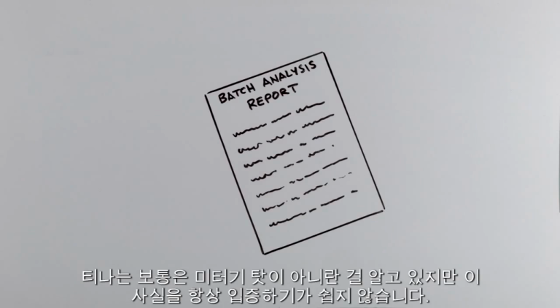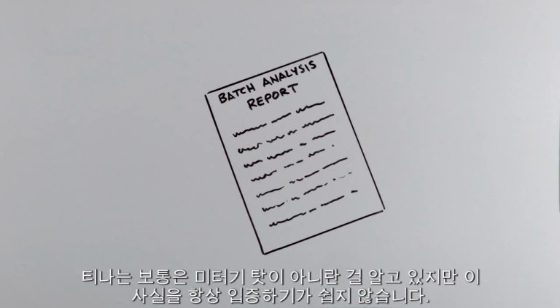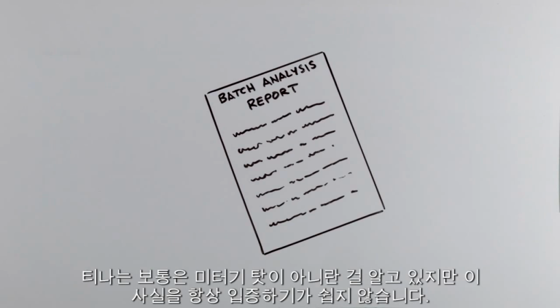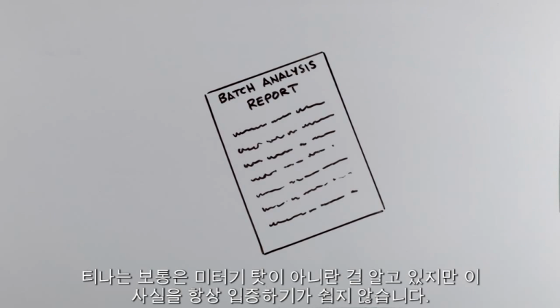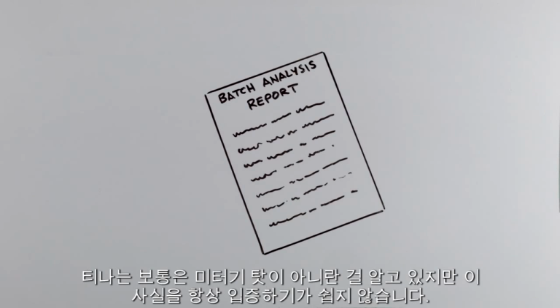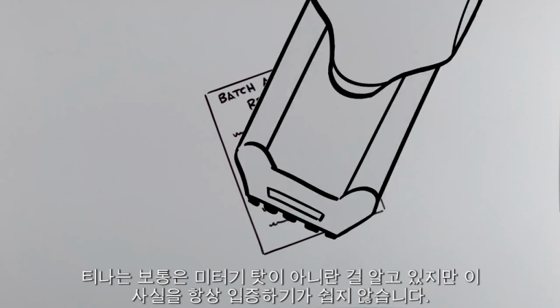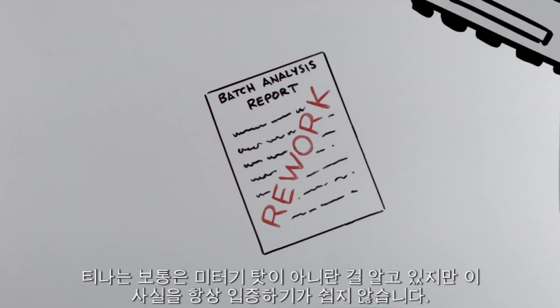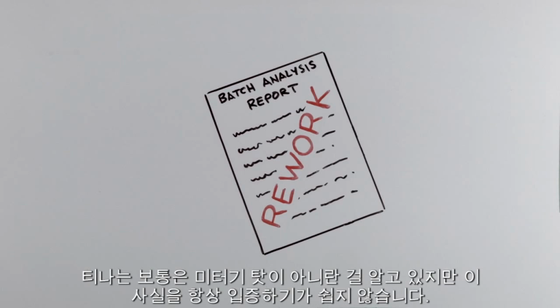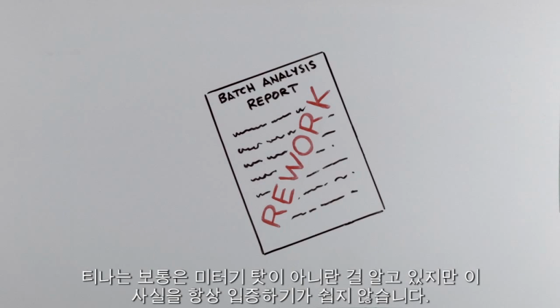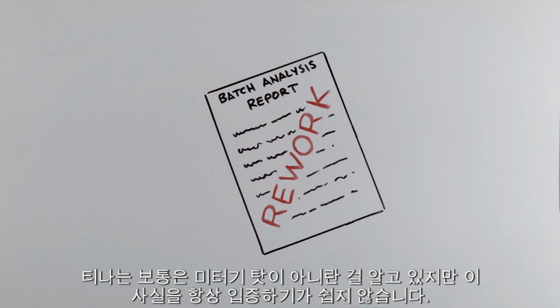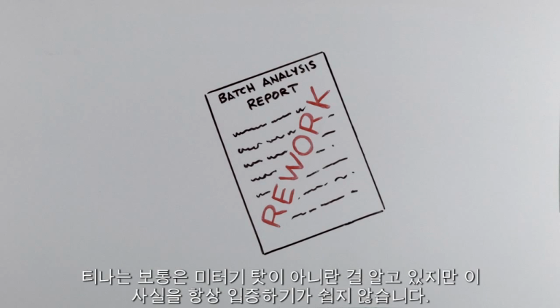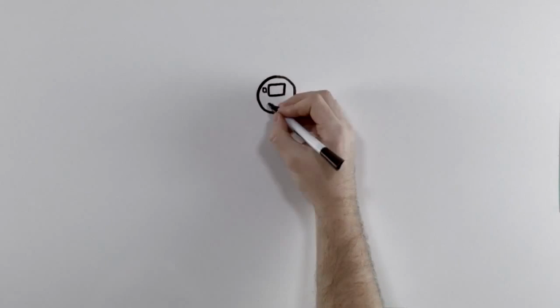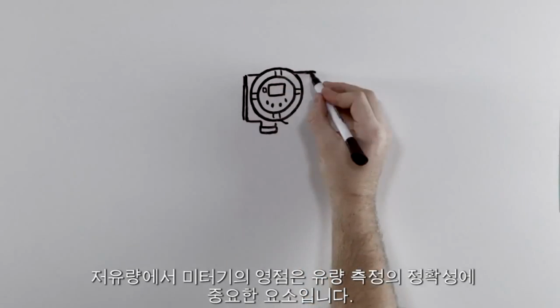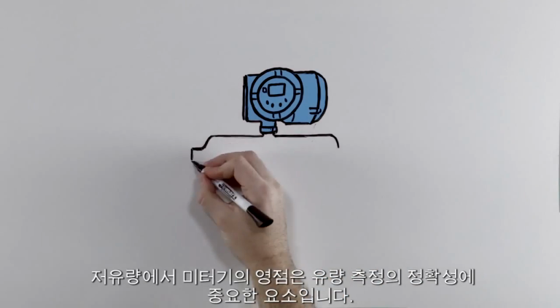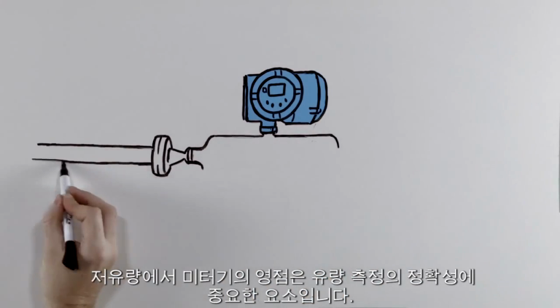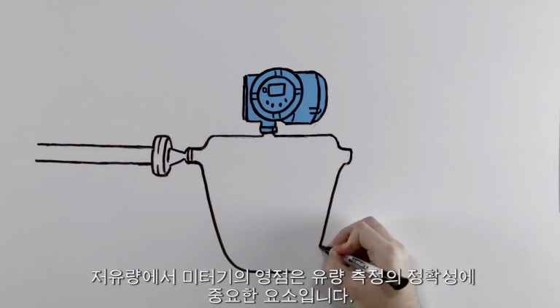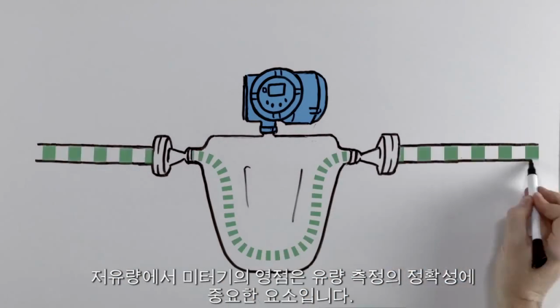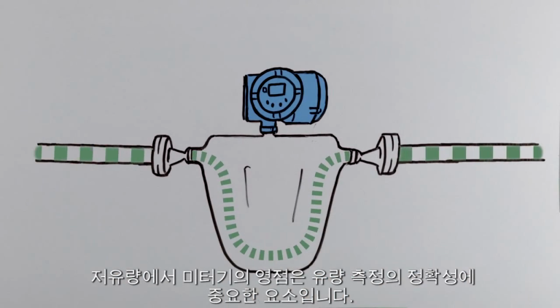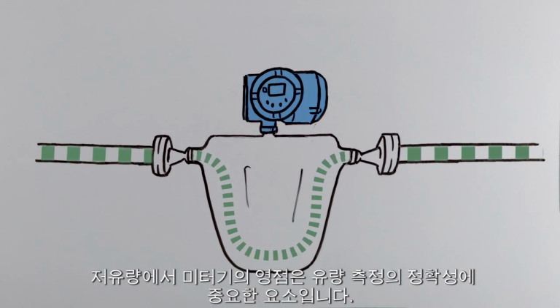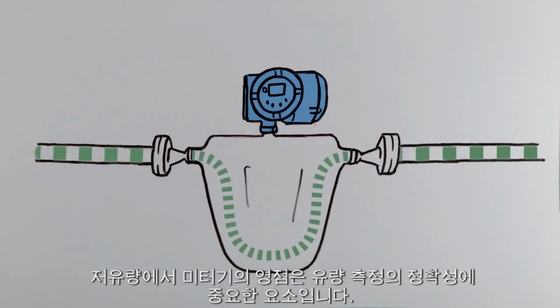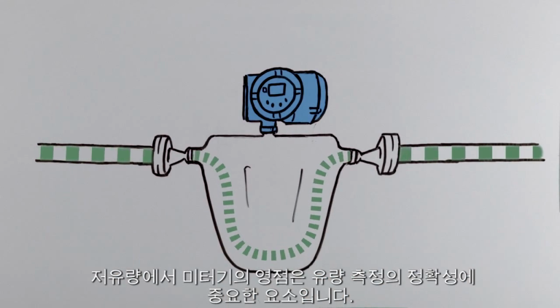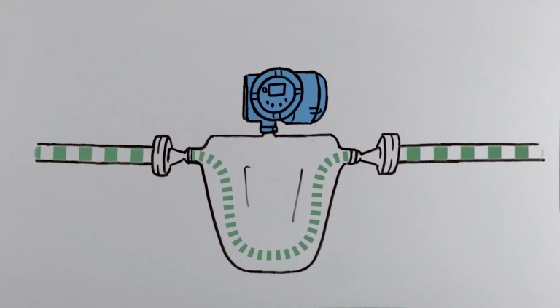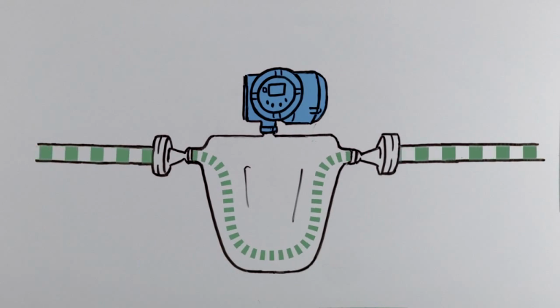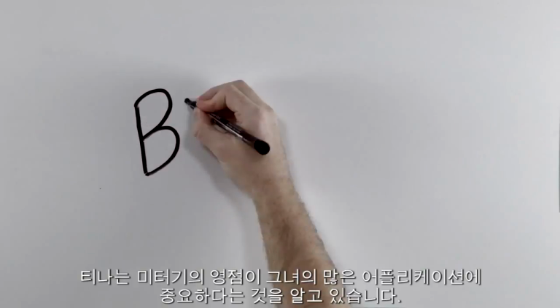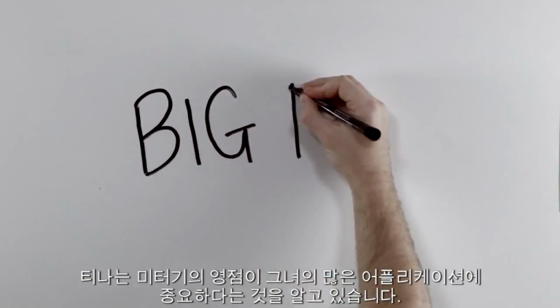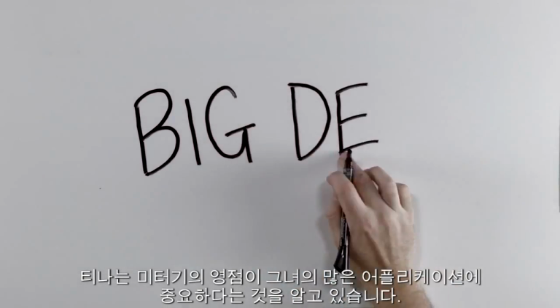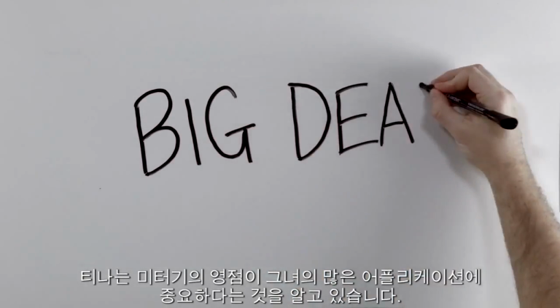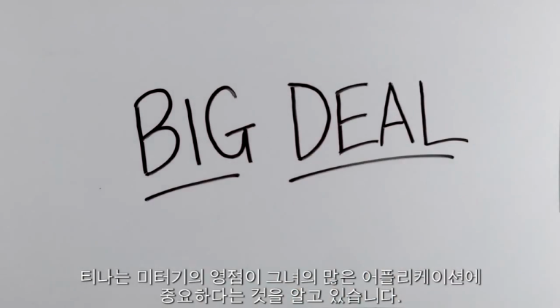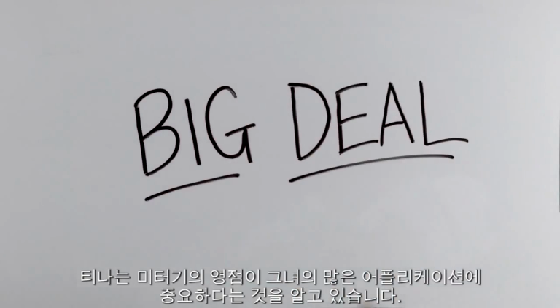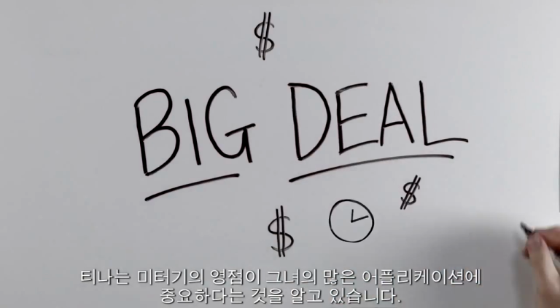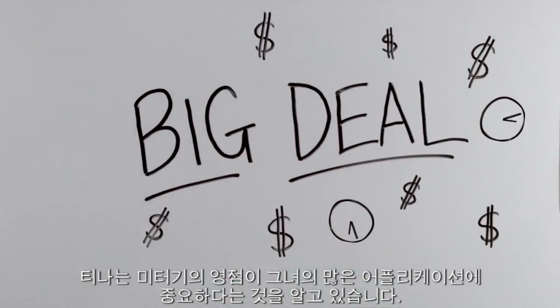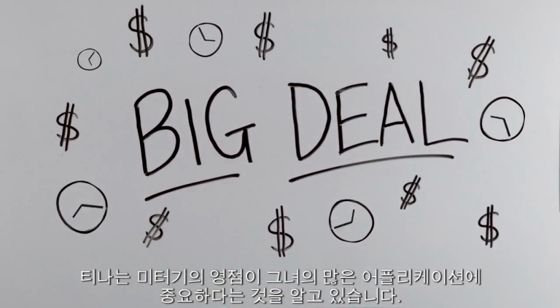Tina knows that the meters aren't typically to blame, but she can't always prove it. At low flow, meter zero is an important component of flow measurement accuracy. Tina knows that meter zero is a big deal in a lot of her applications.